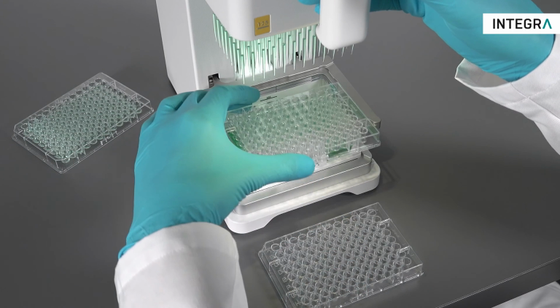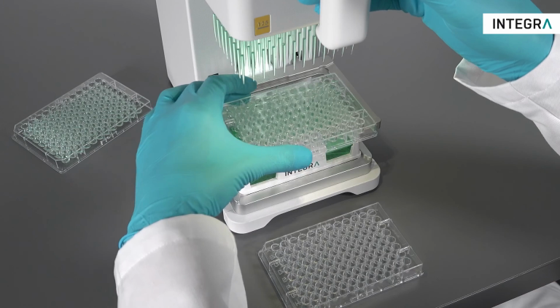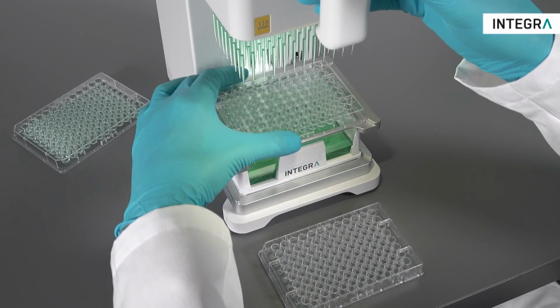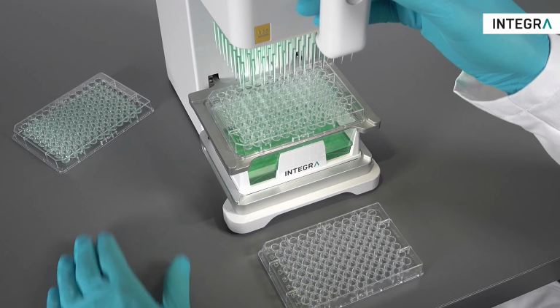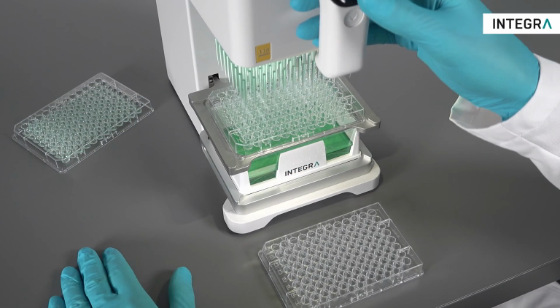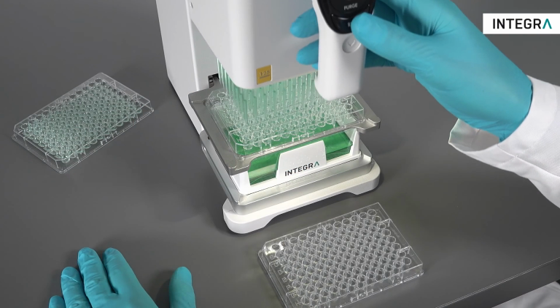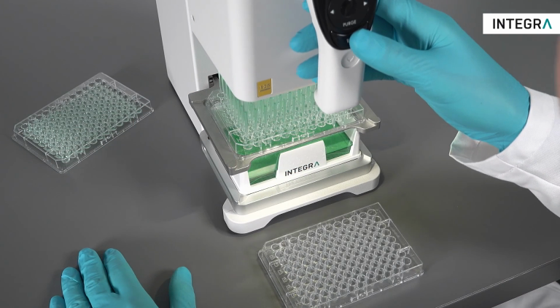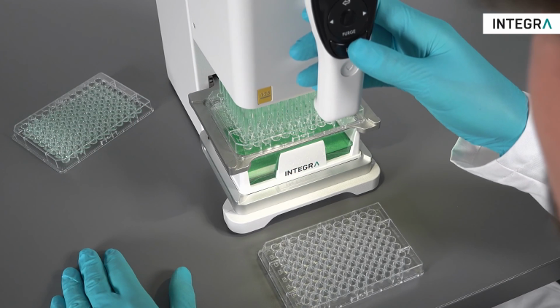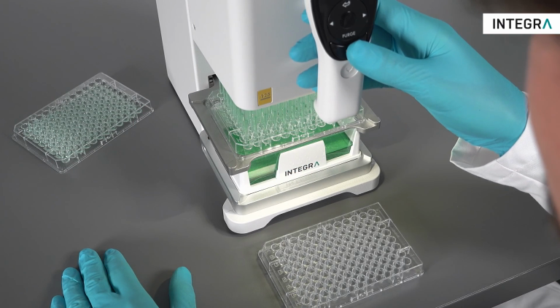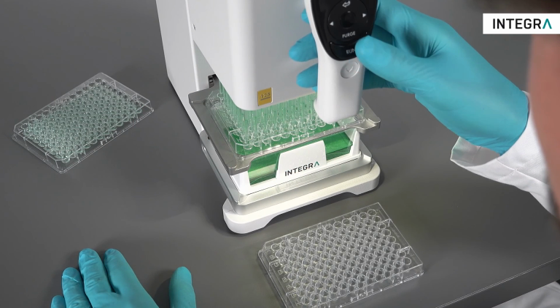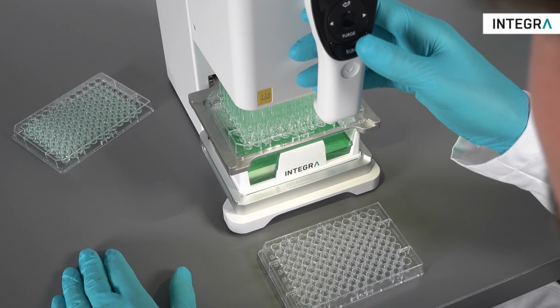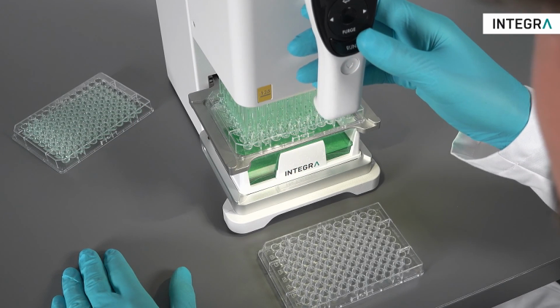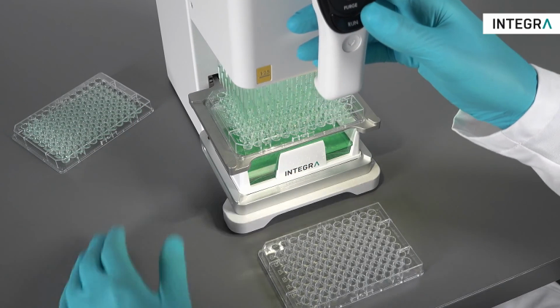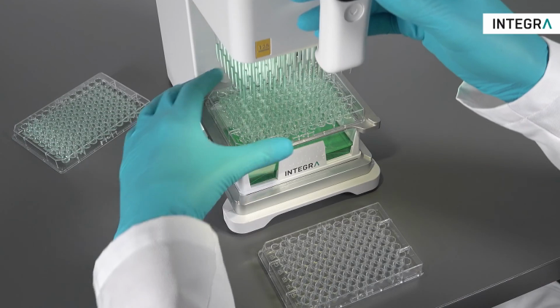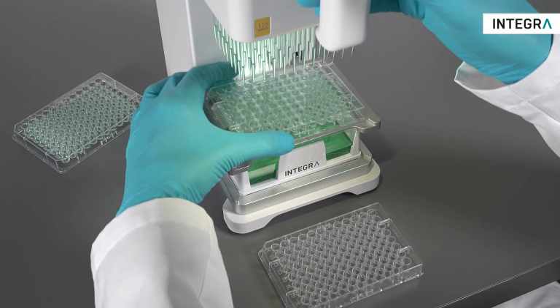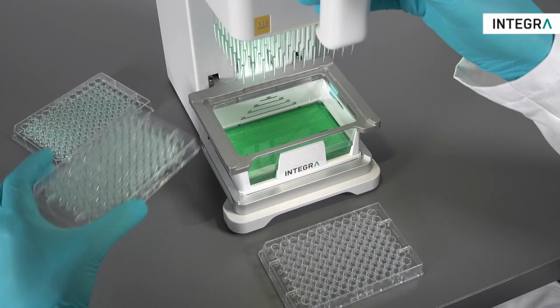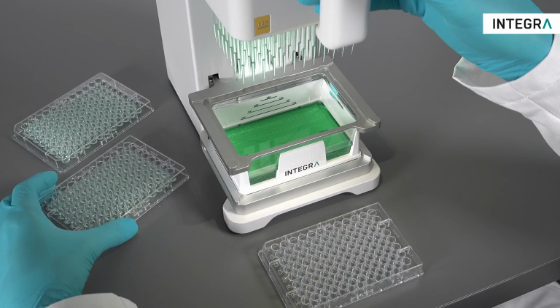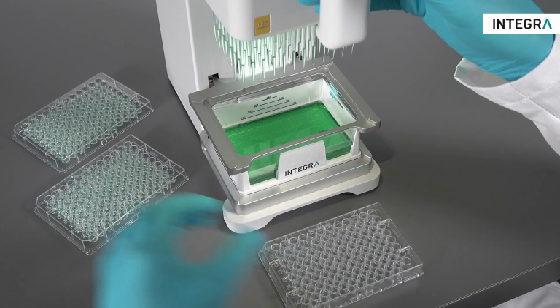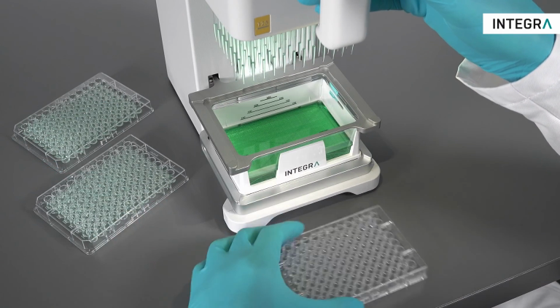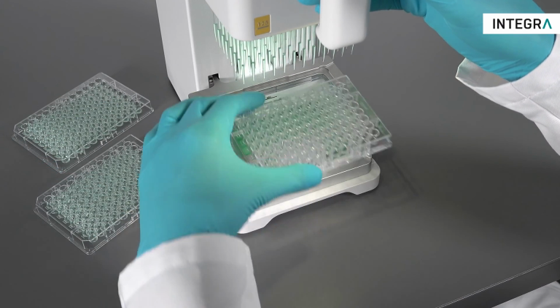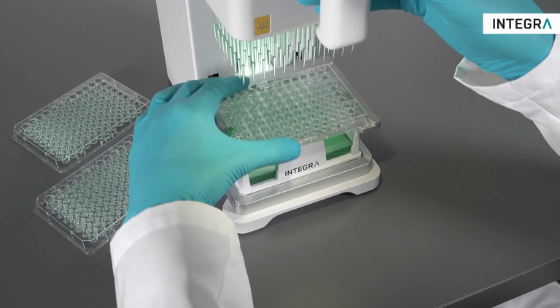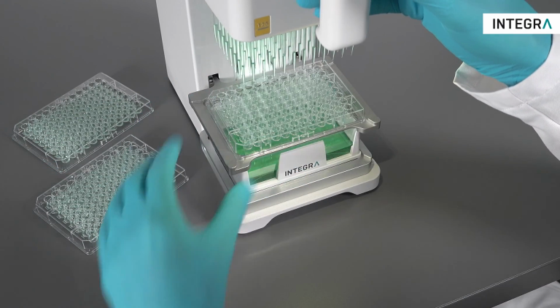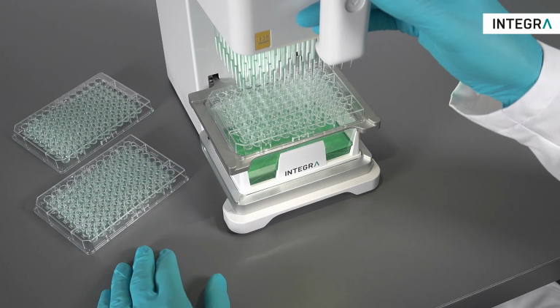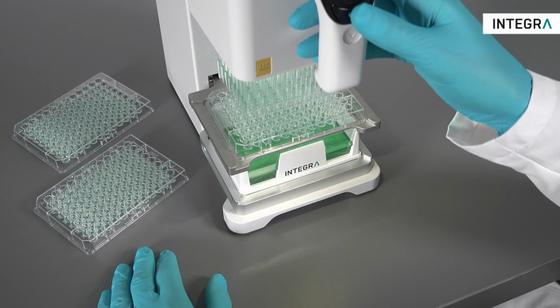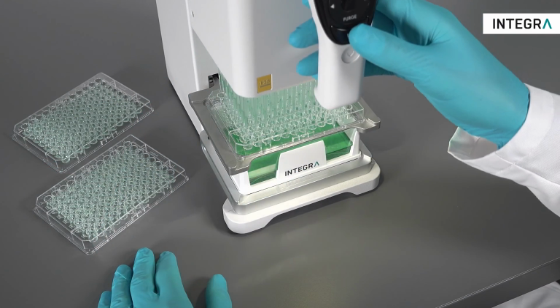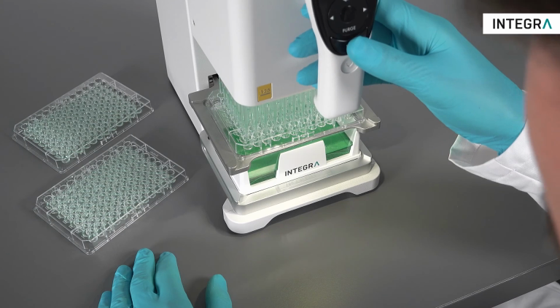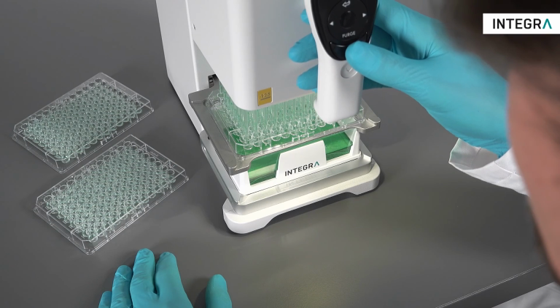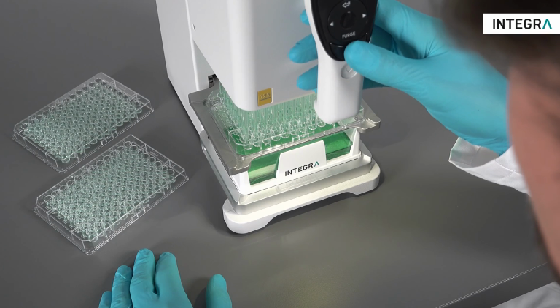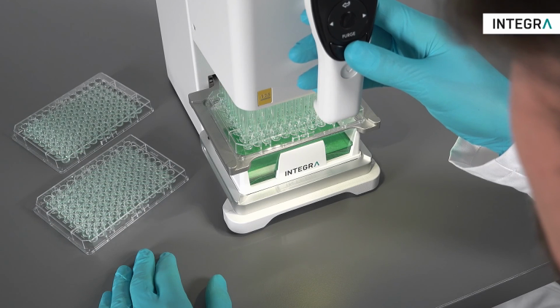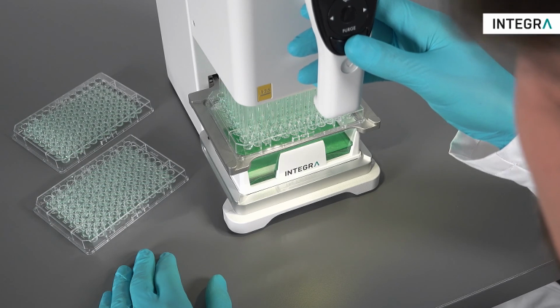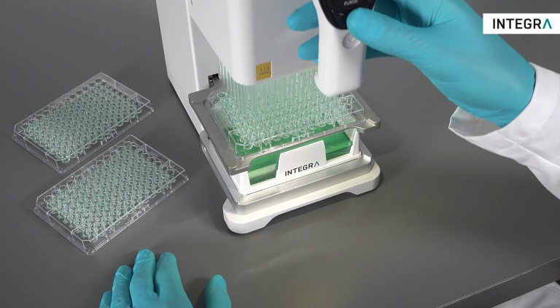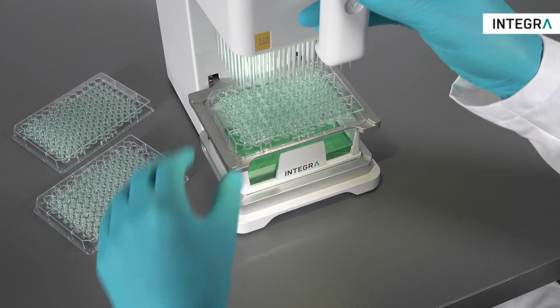What can the MINI 96 do for your lab? Simply put, it means an incredible increase in productivity for a tiny price, all in a small package which can be accessed anywhere in the lab by anyone.